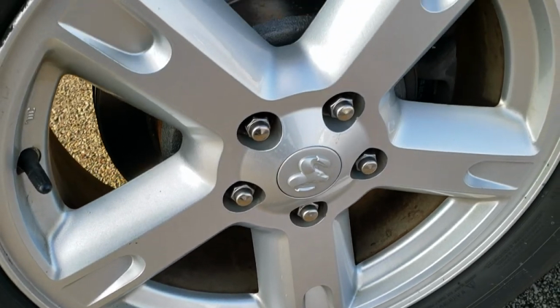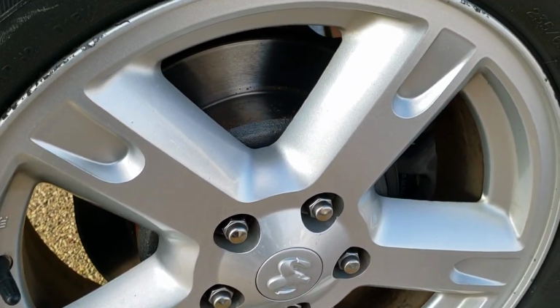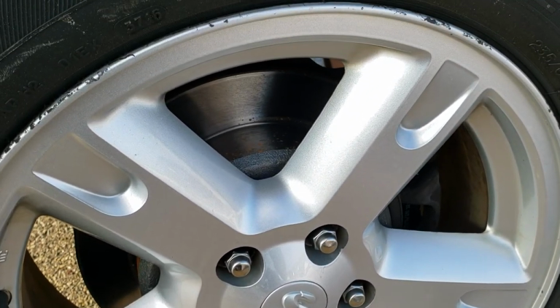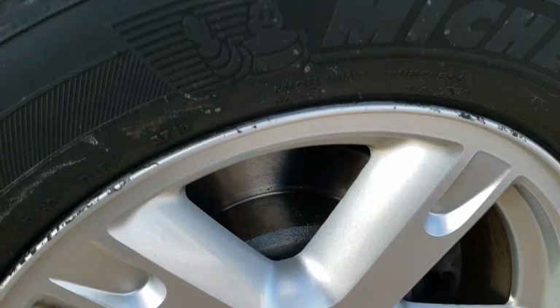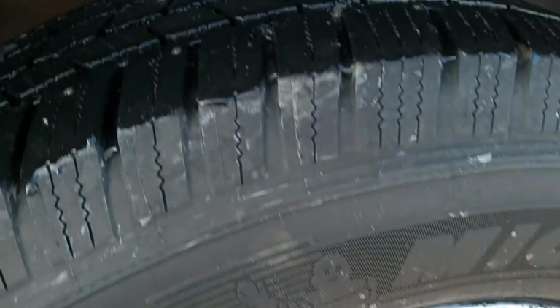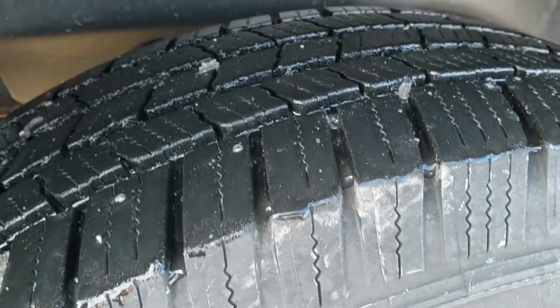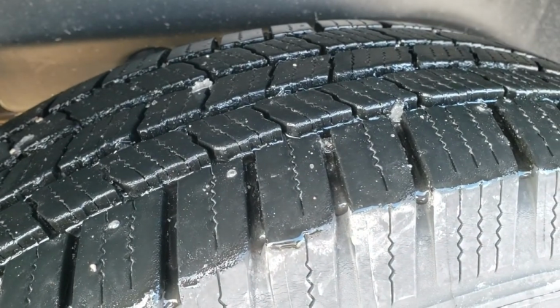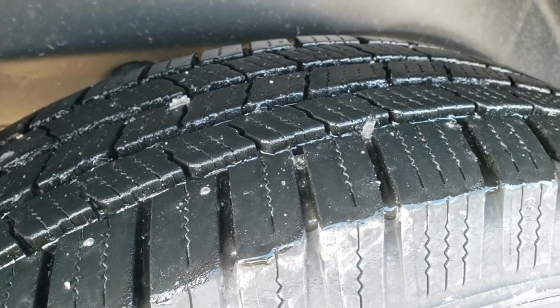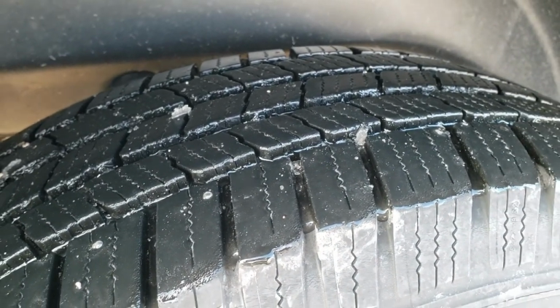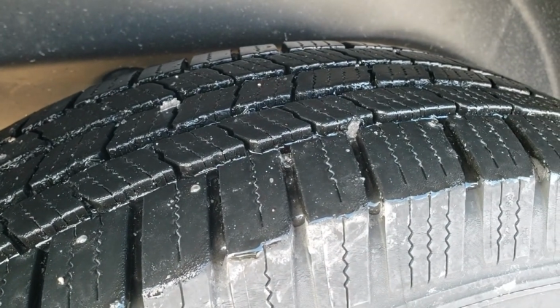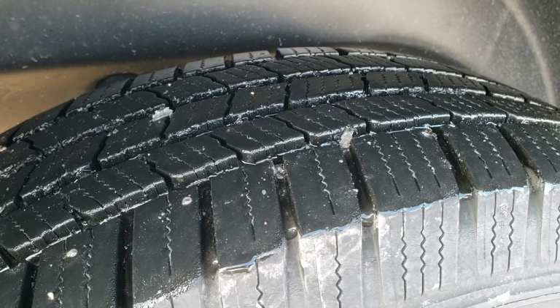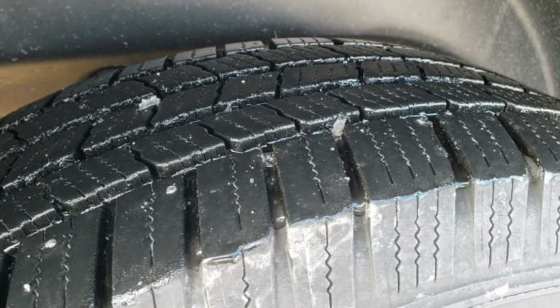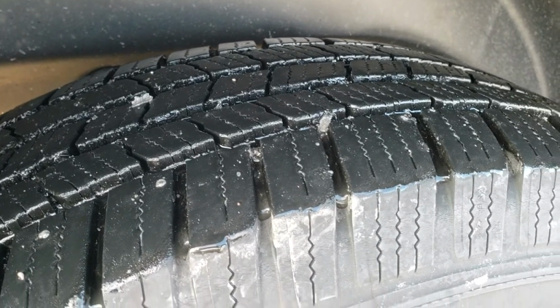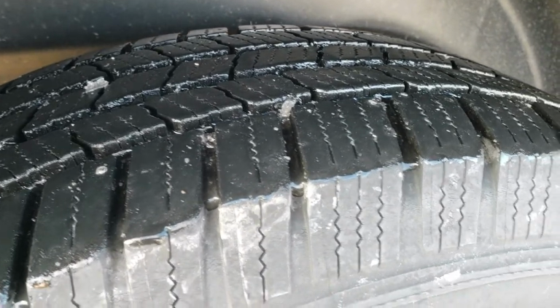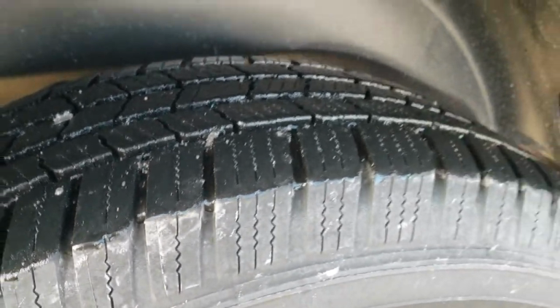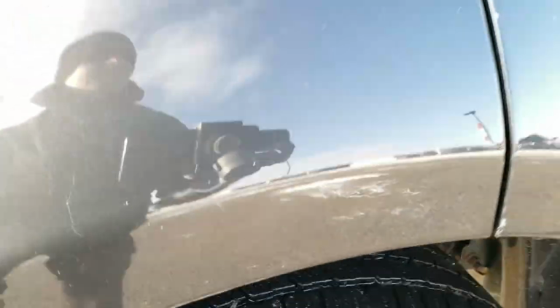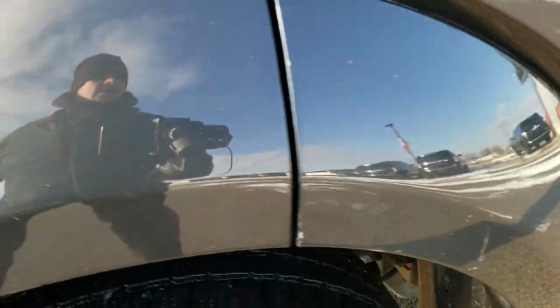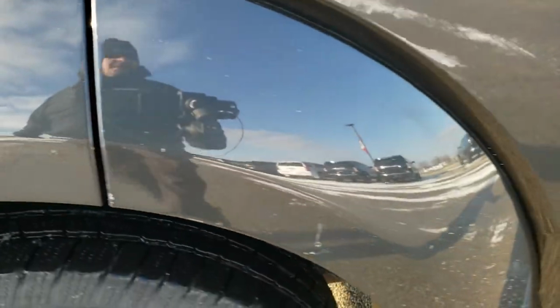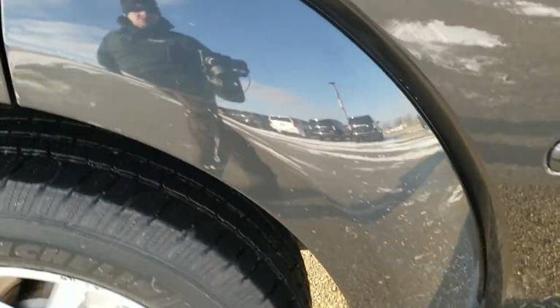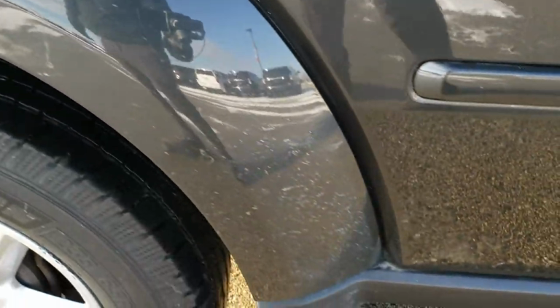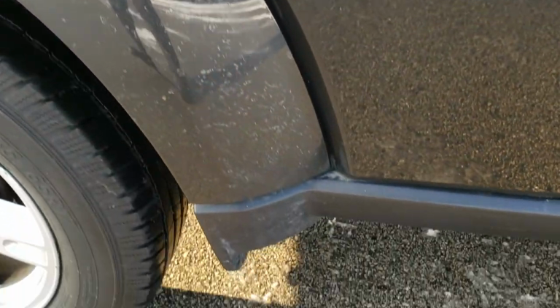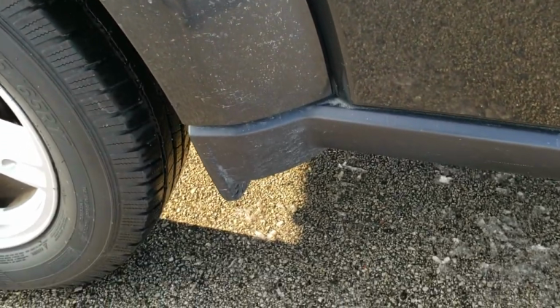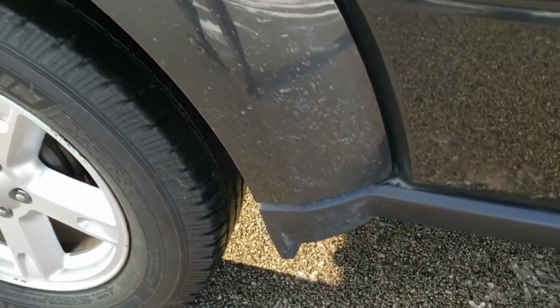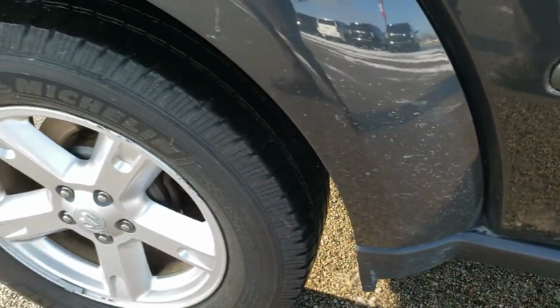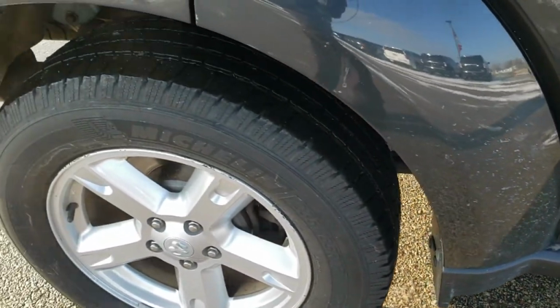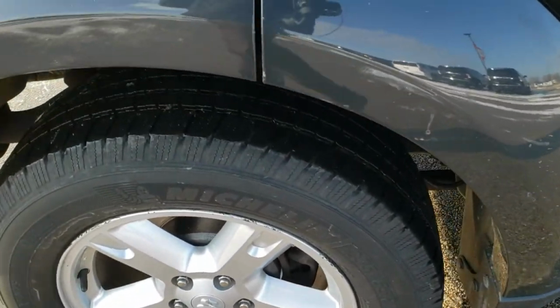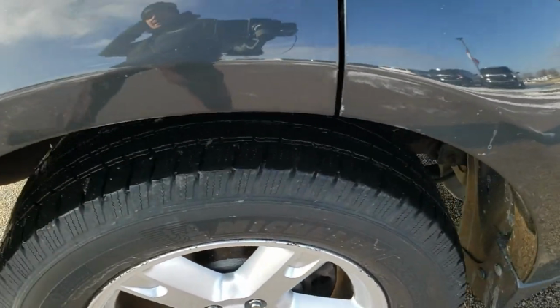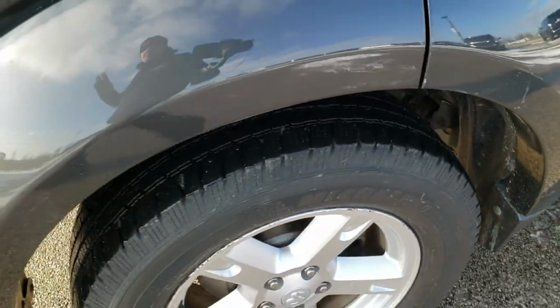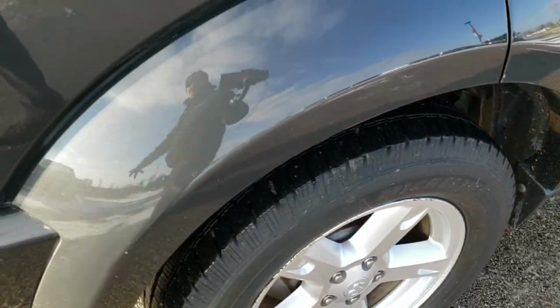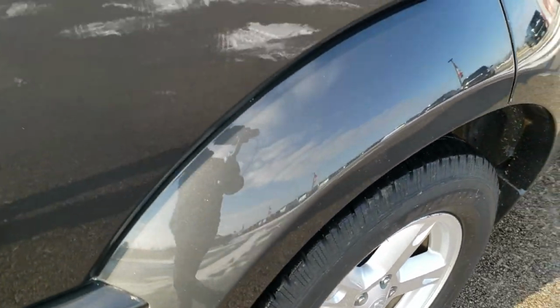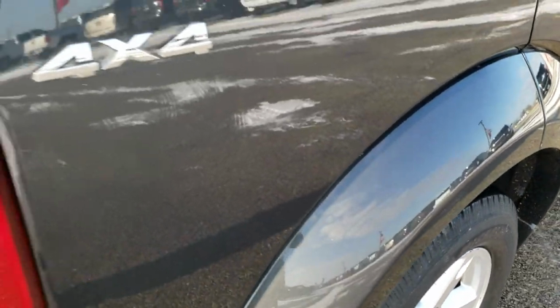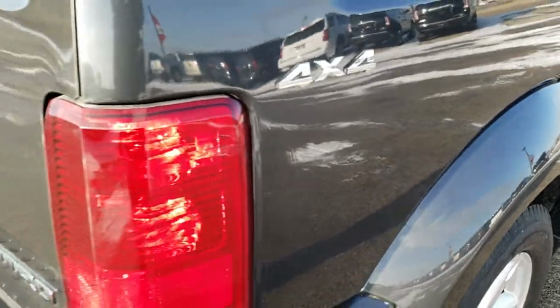It looks like those back brakes are brand new, probably put those on in our safety inspection. The back tires have just as much tread as the front tires. Only thing I wanted to note, just a little bit of road rash on that rear fender there. But other than that, very clean down that side.